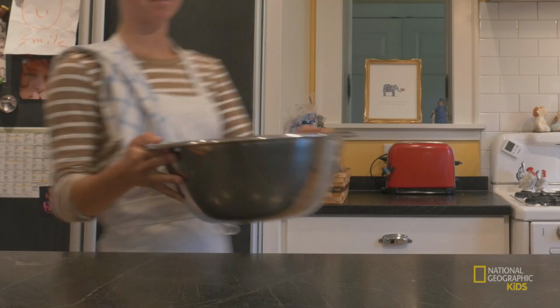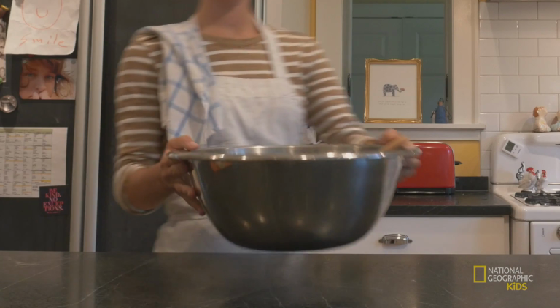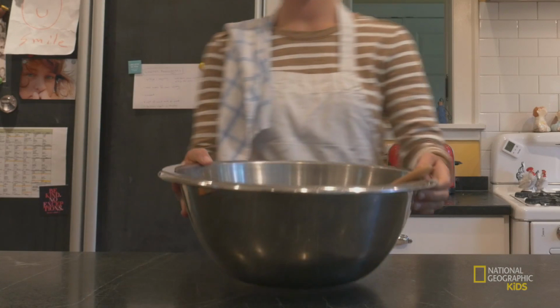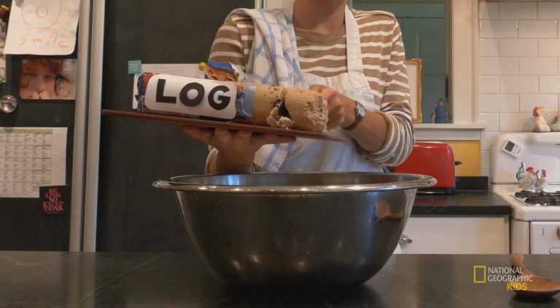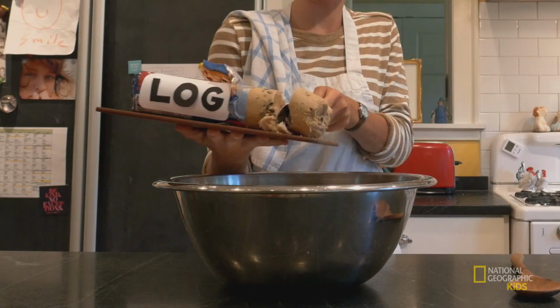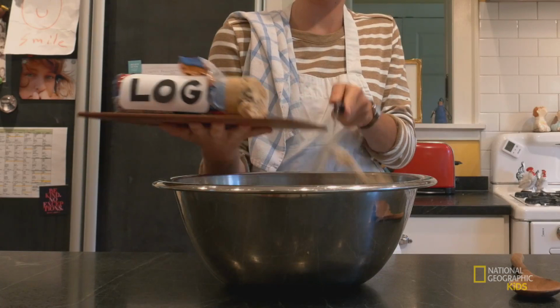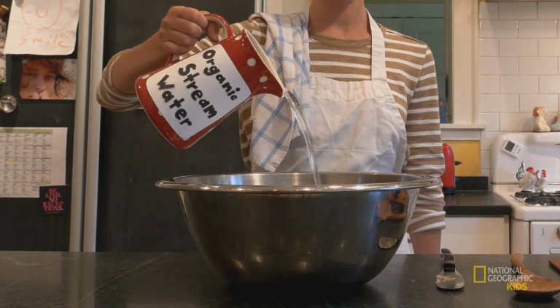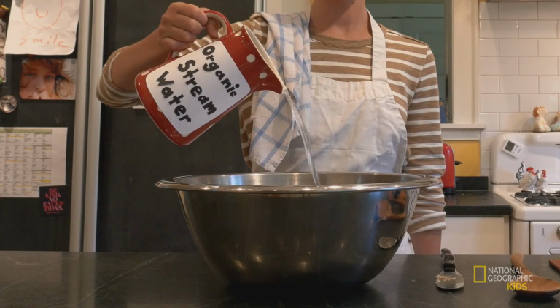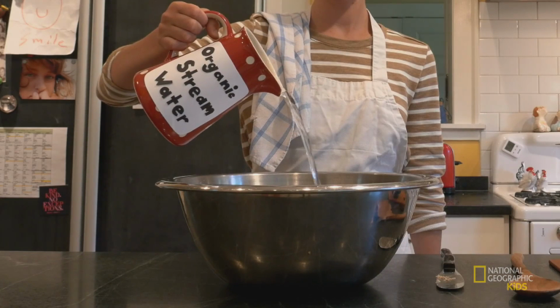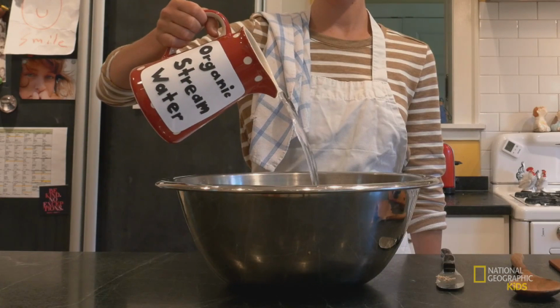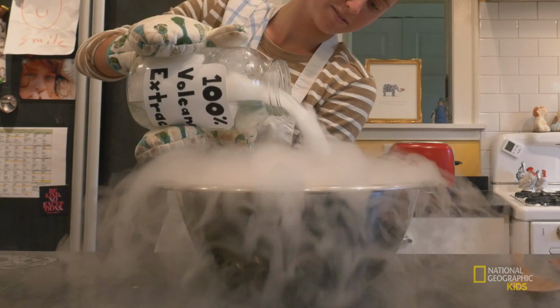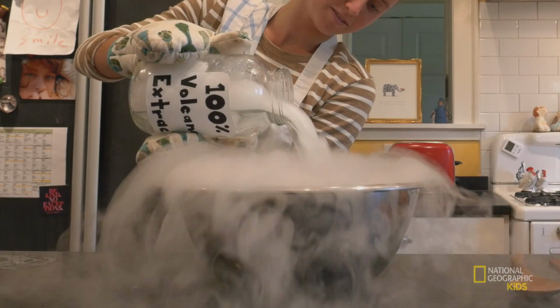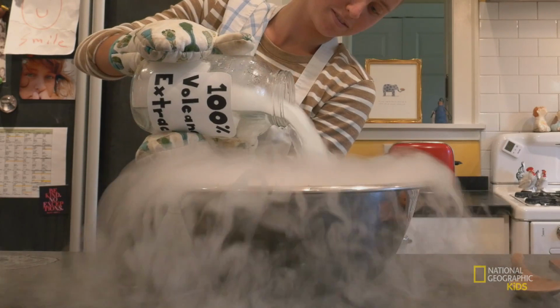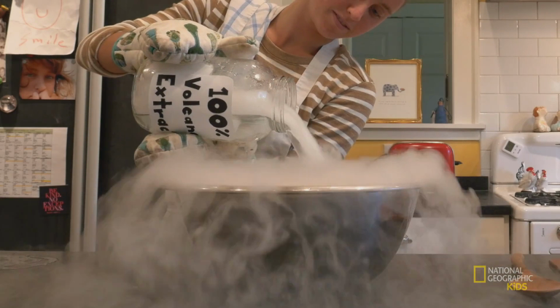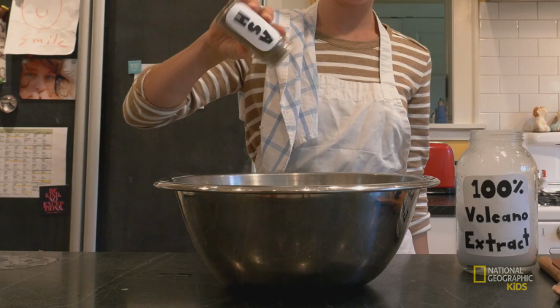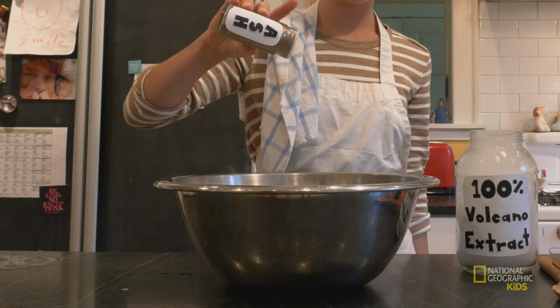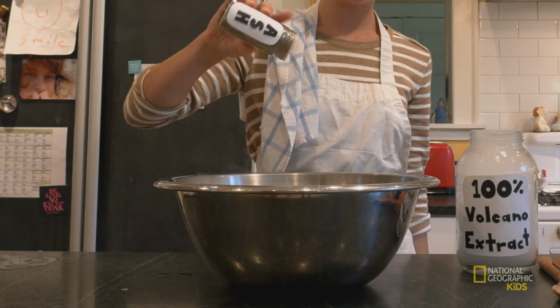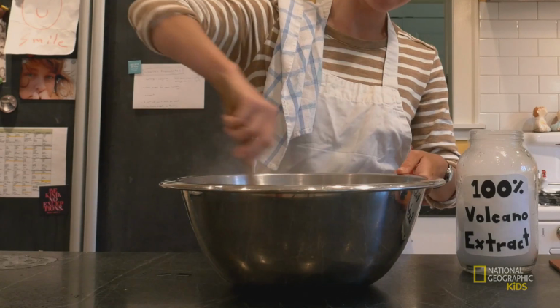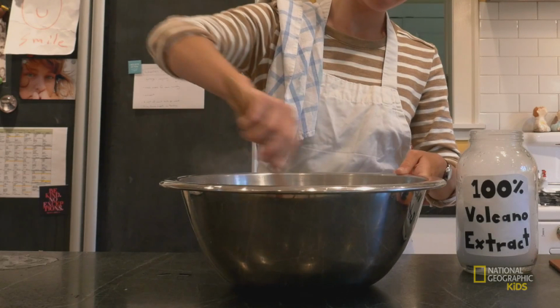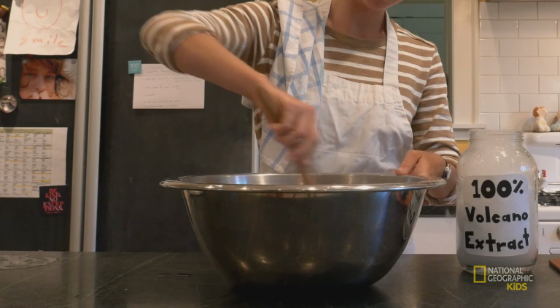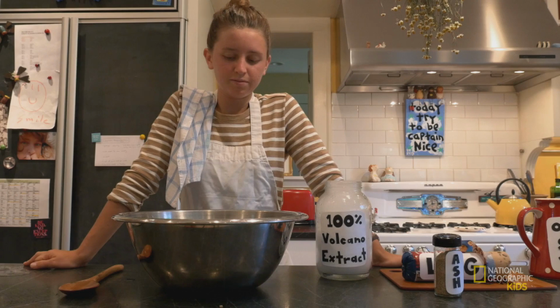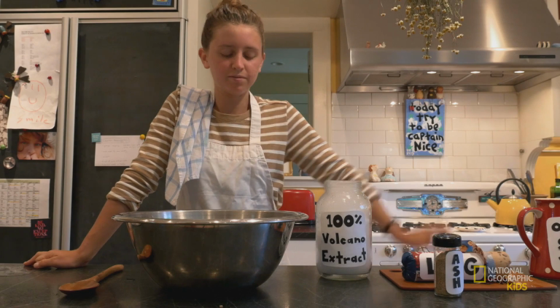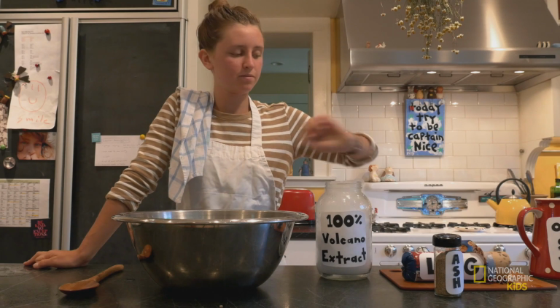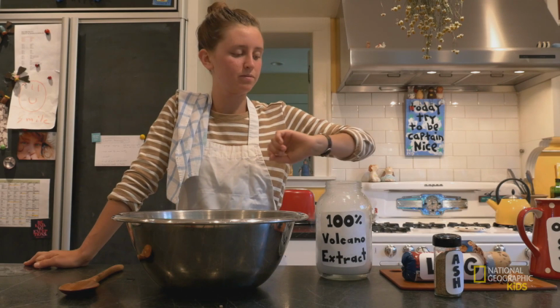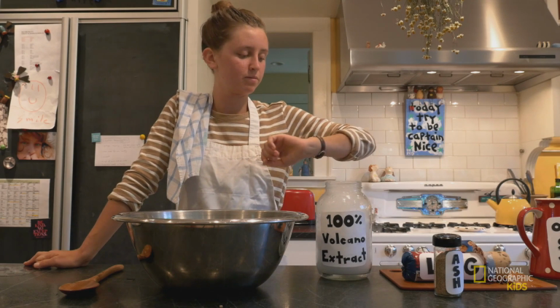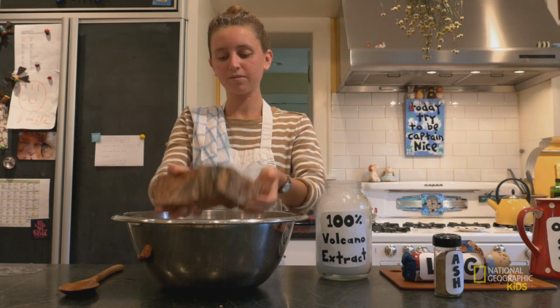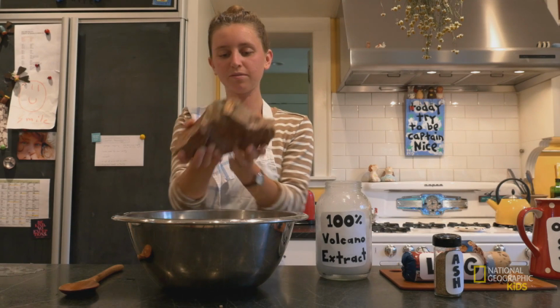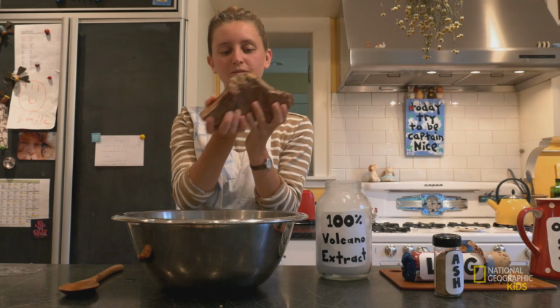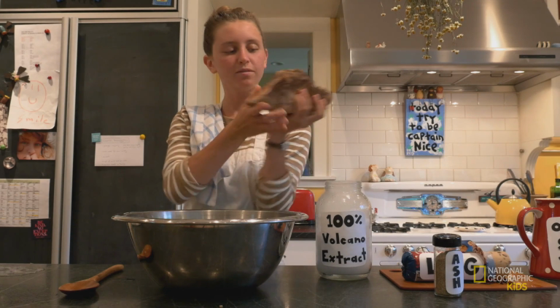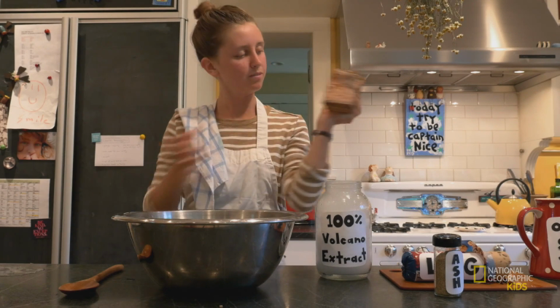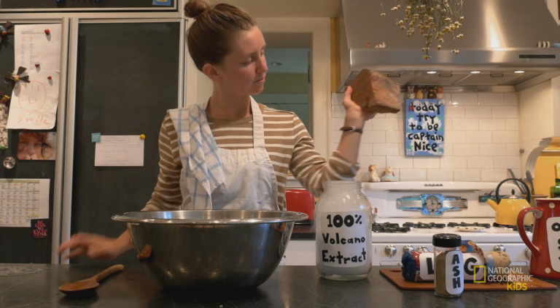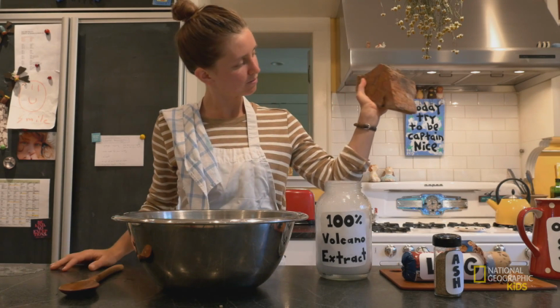So you got a log, you got a stream, you add some volcanoes, a bit of ash, mix it all together, wait a couple million years, and boom — petrified wood. Simple as that.